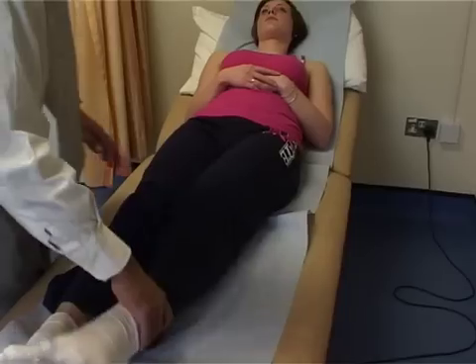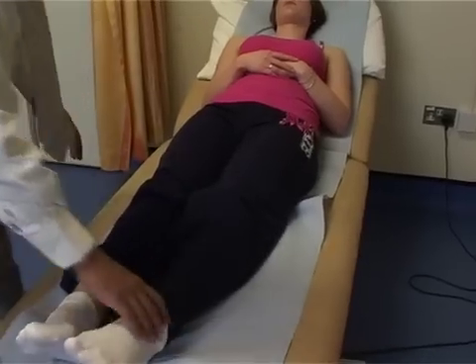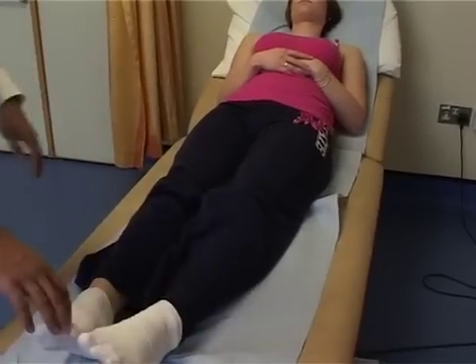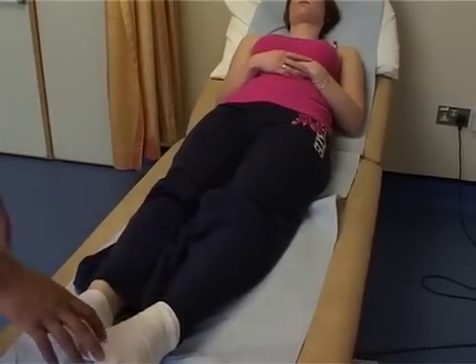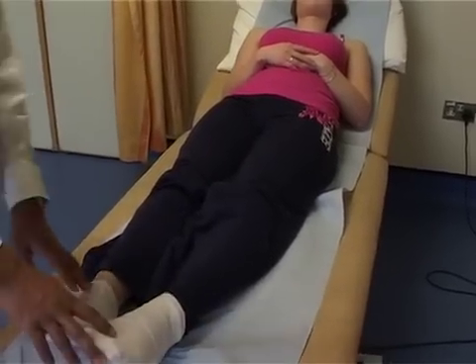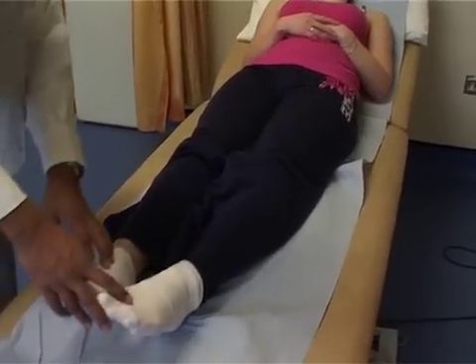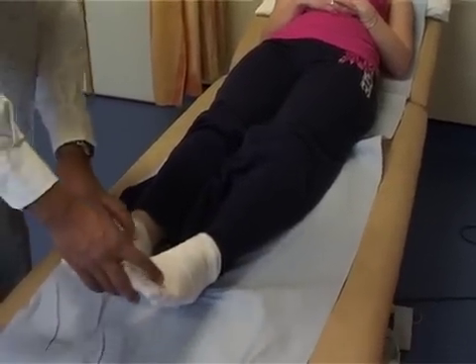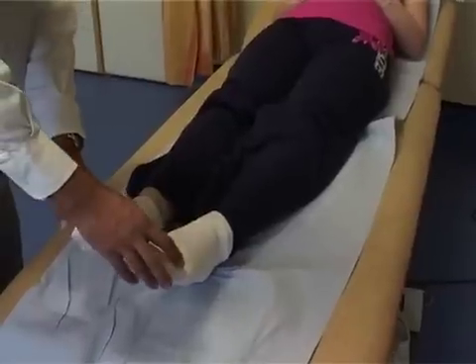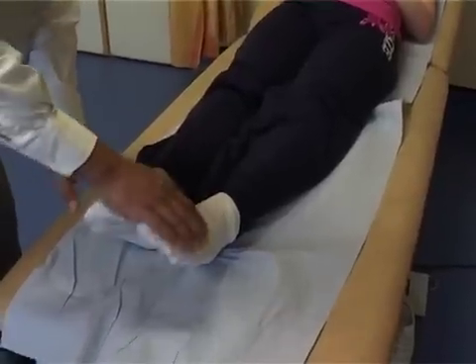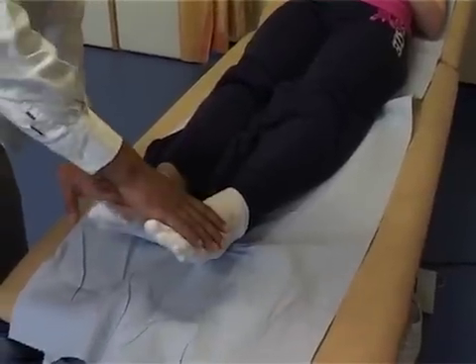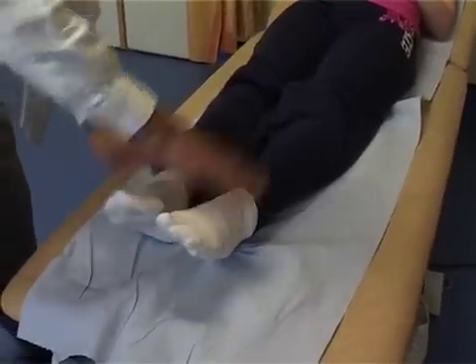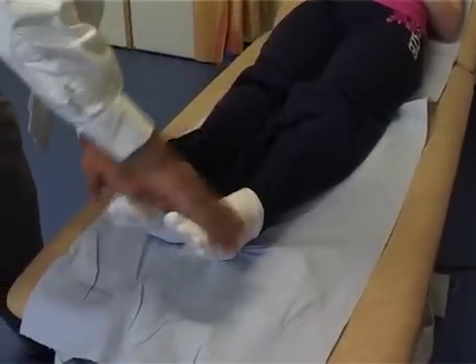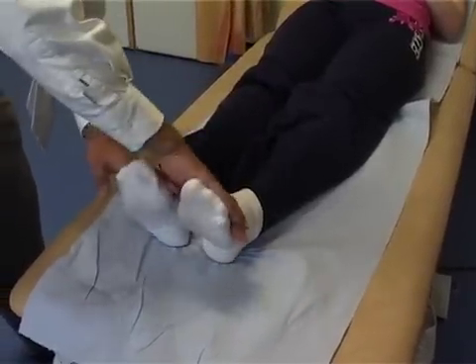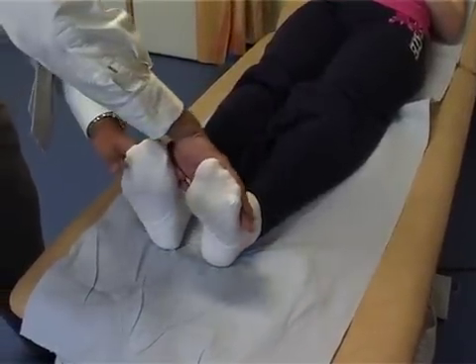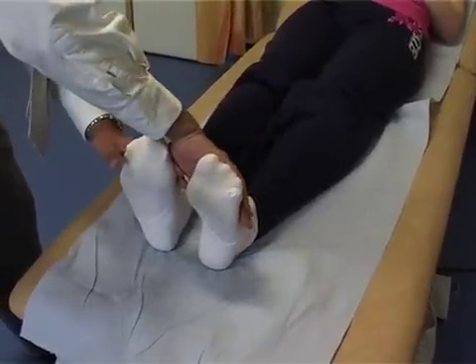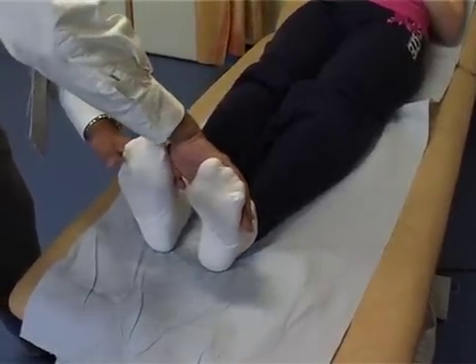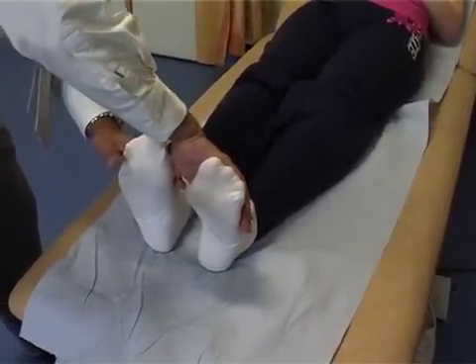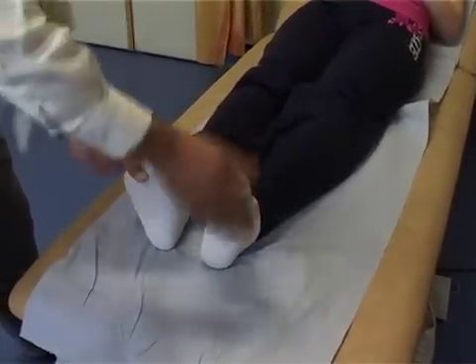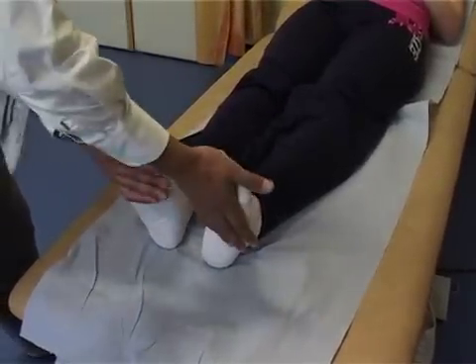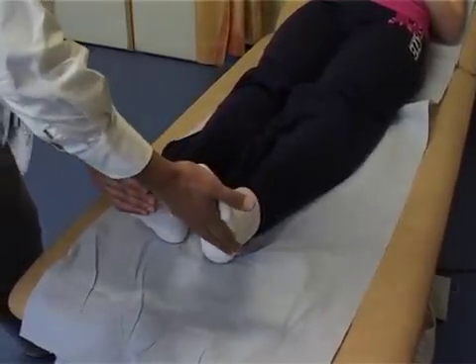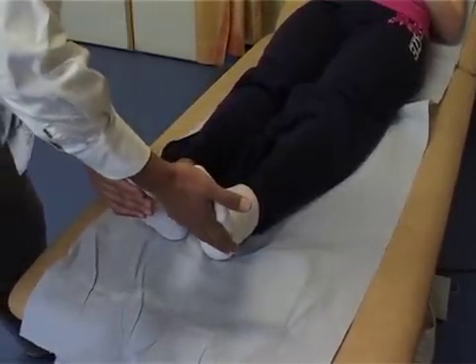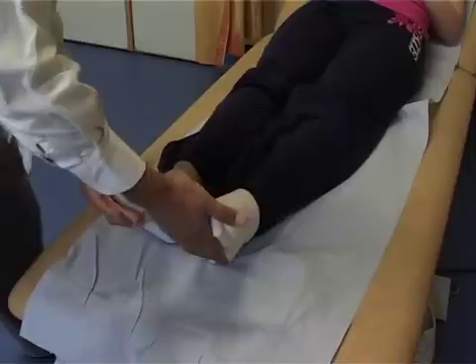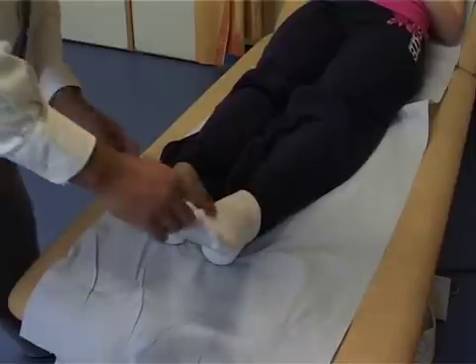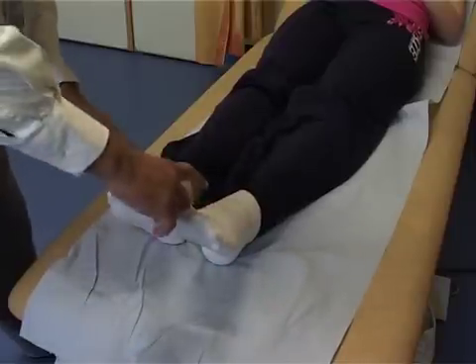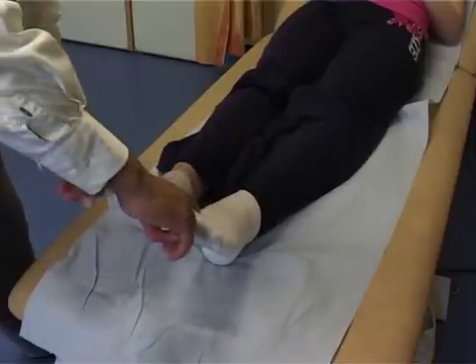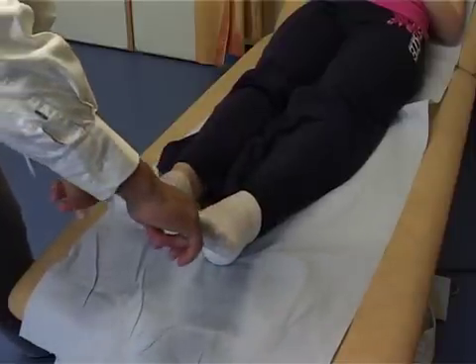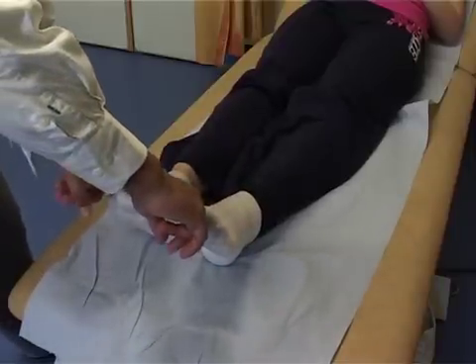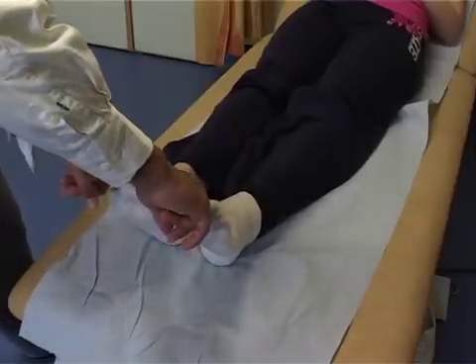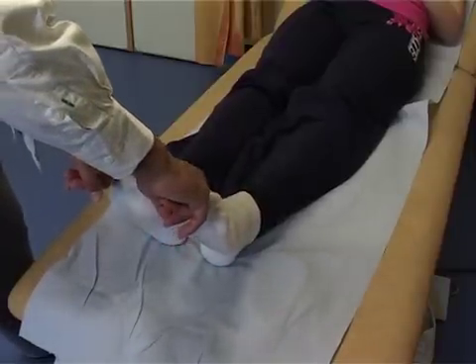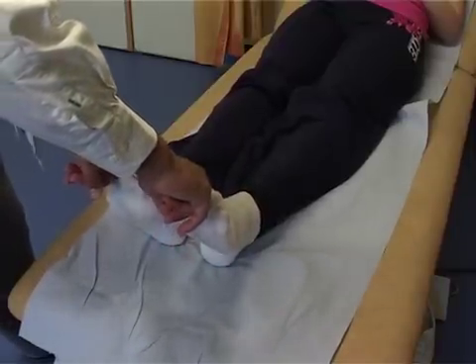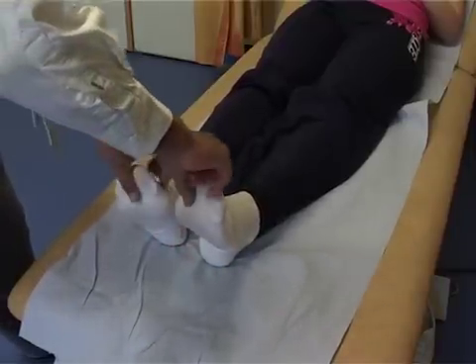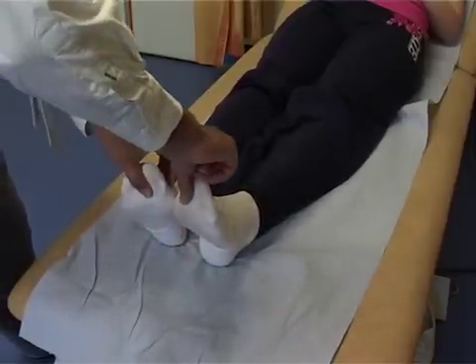Testing dorsiflexion of the foot — move the feet back towards you, then push down. That's good power. And then push against me. Then just test the hallux, the big toe — push the big toe towards you and the big toe down.